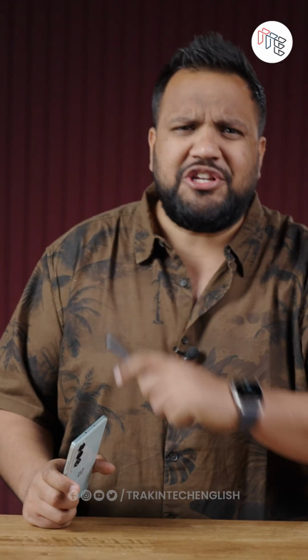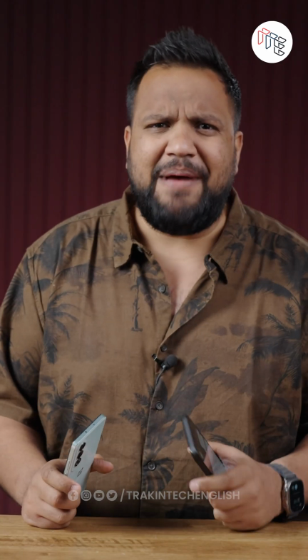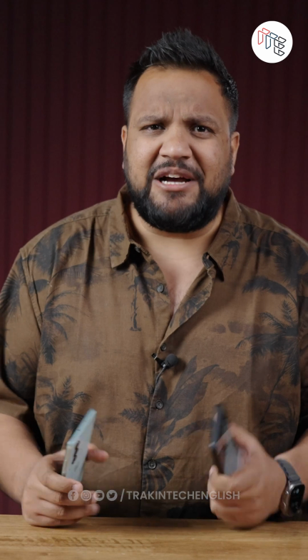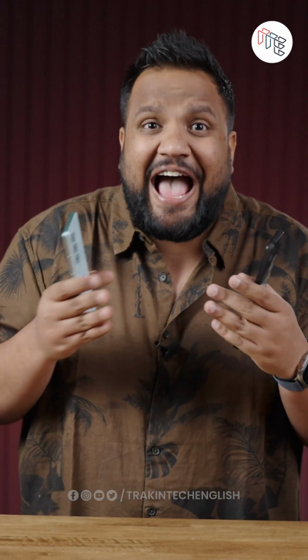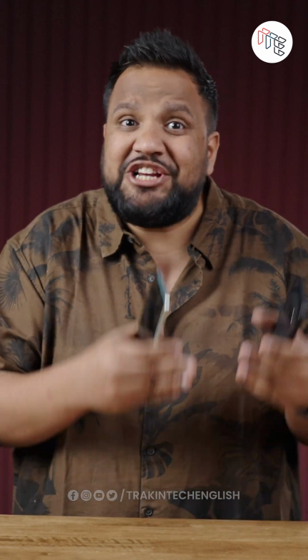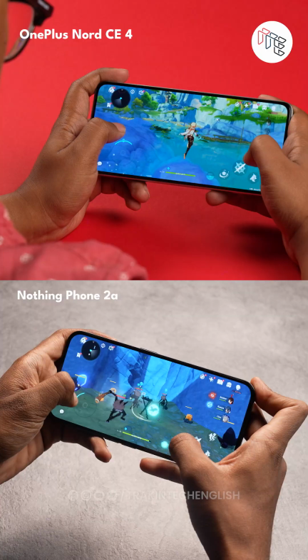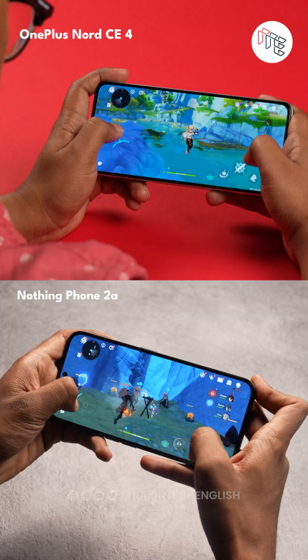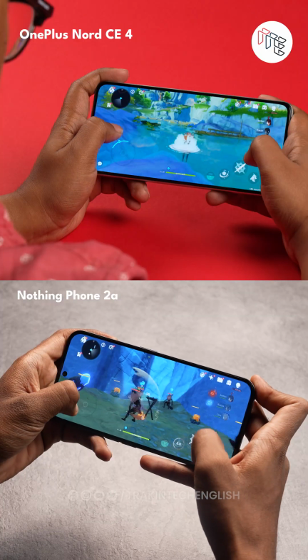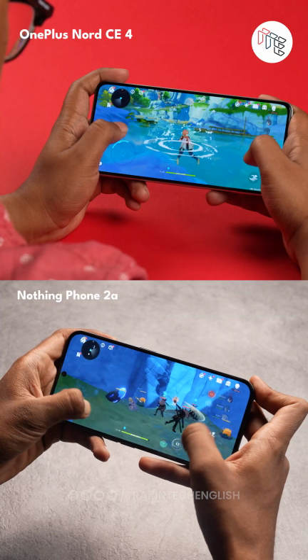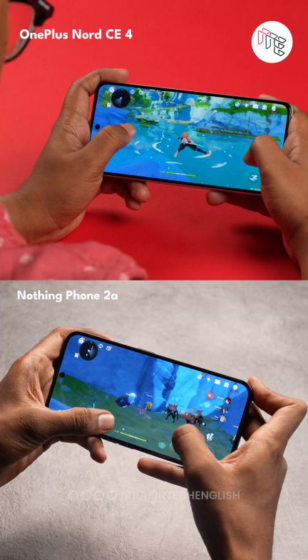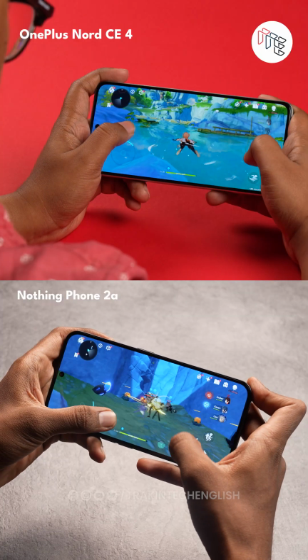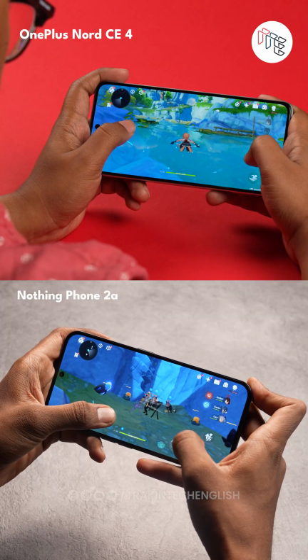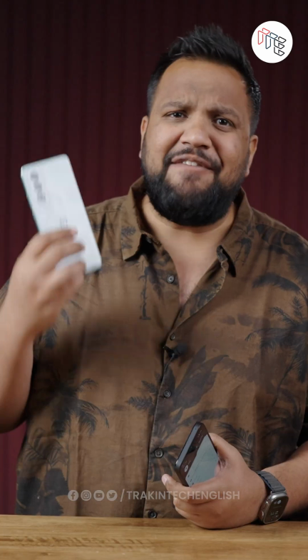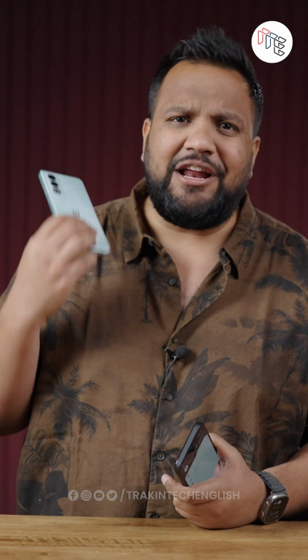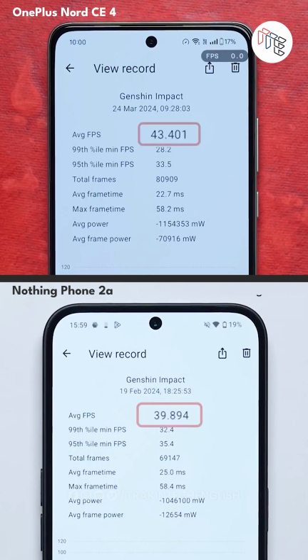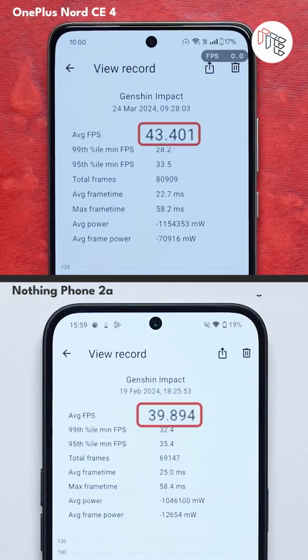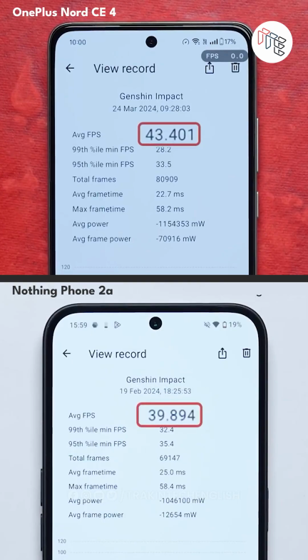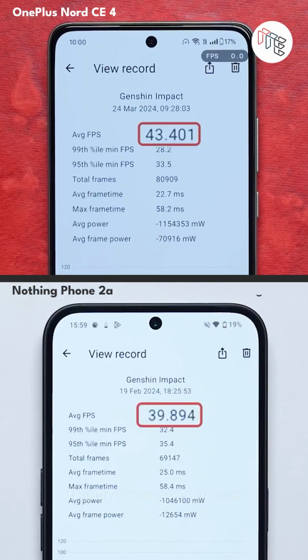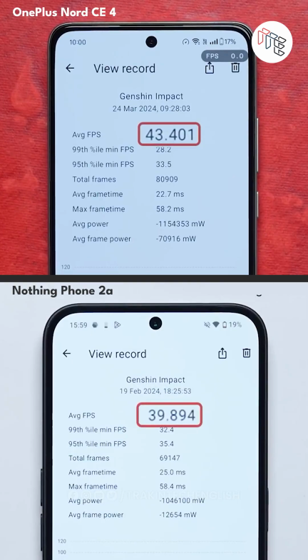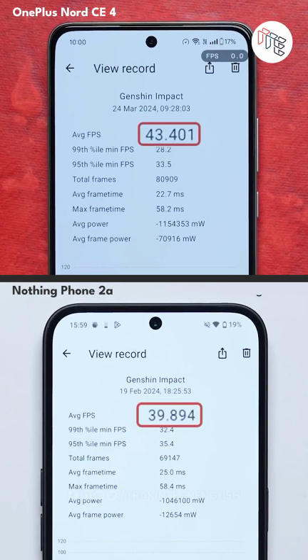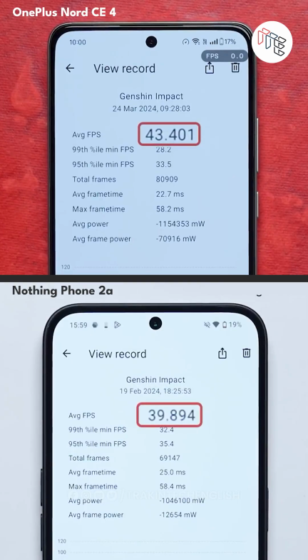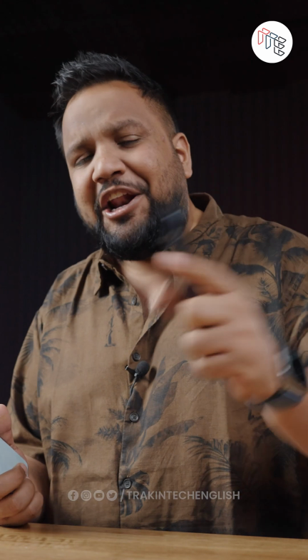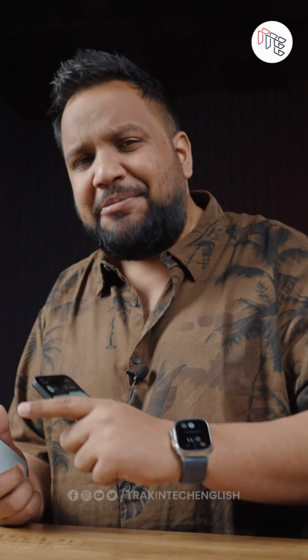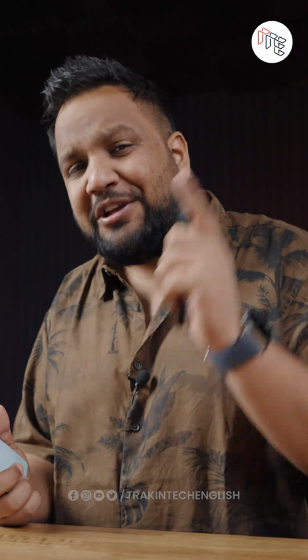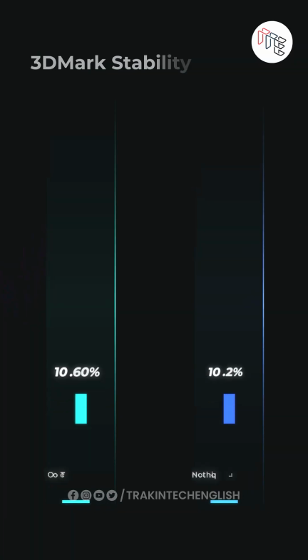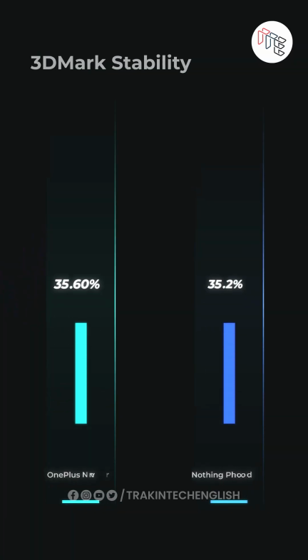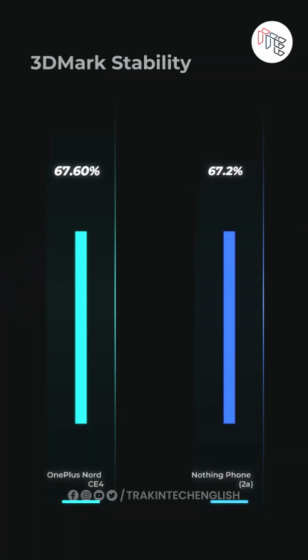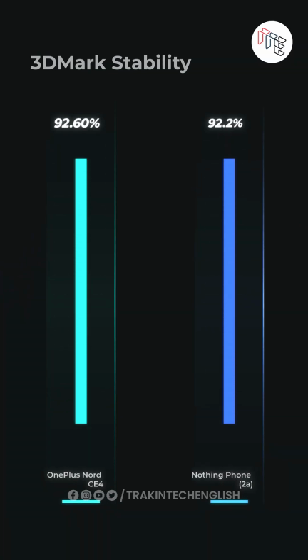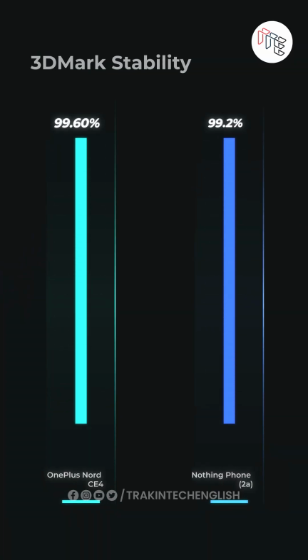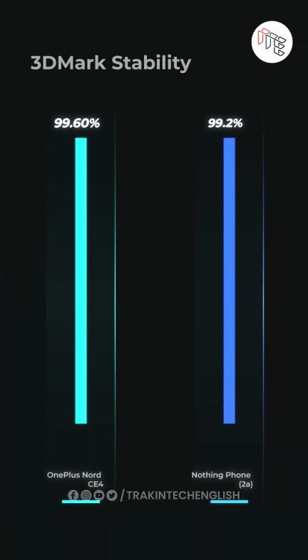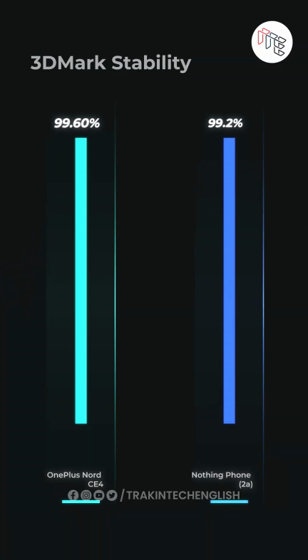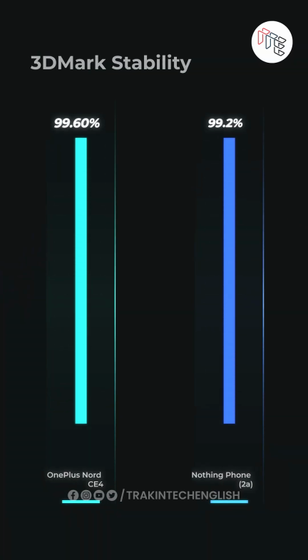Not just in benchmarks — we actually played Genshin Impact for 30 minutes and got higher frame rates on the Nord CE4. The Adreno GPU is also better for gaming without throttling as much.